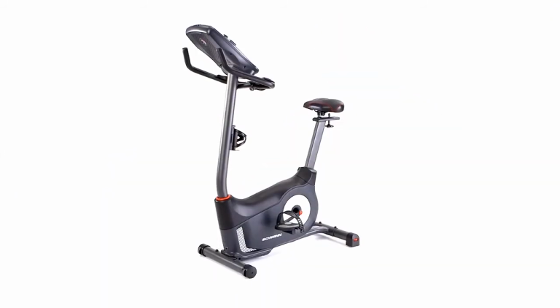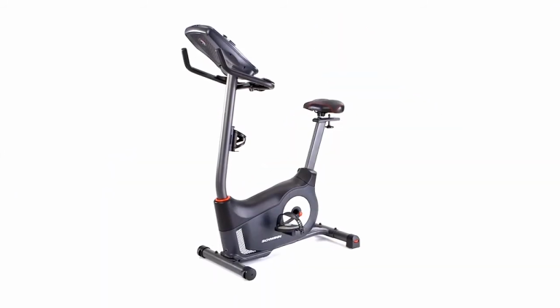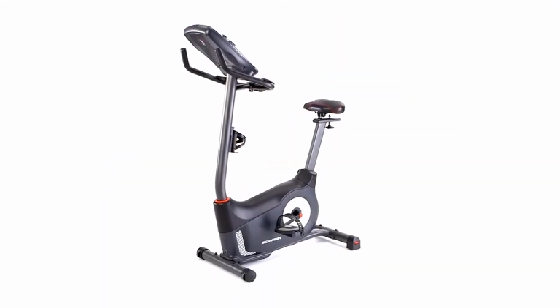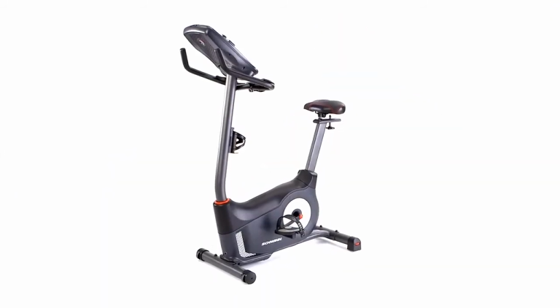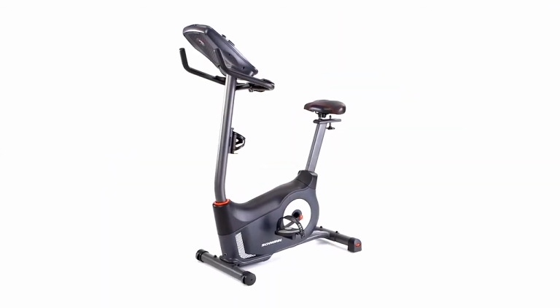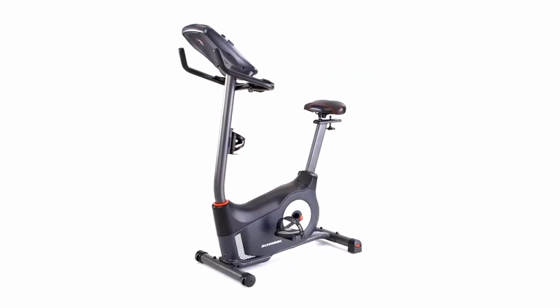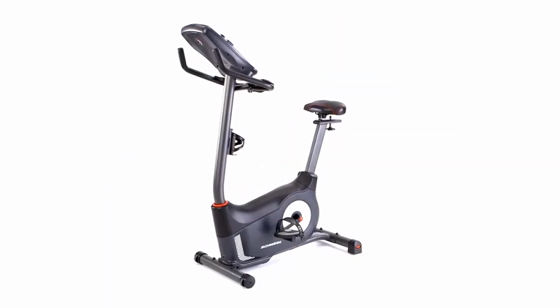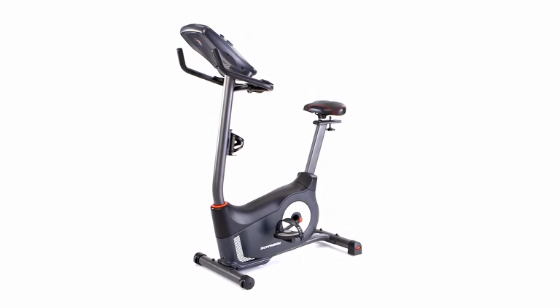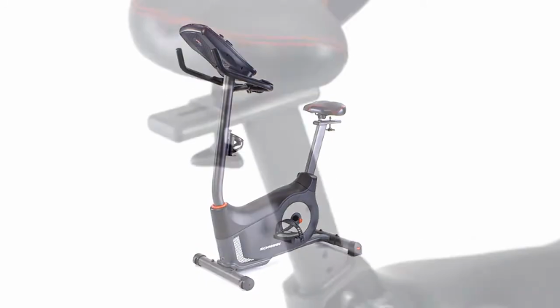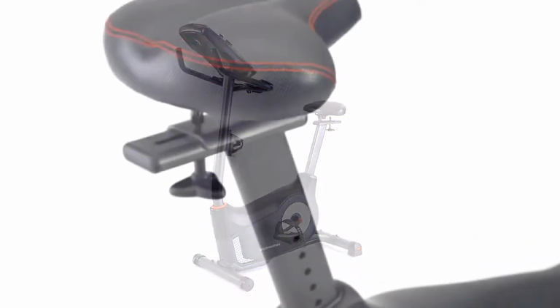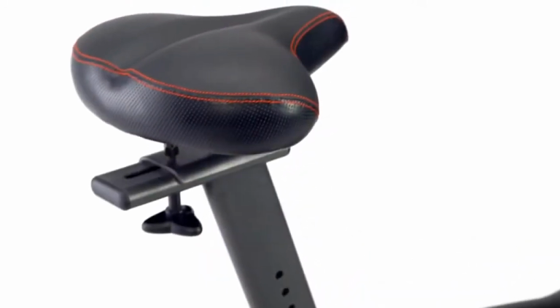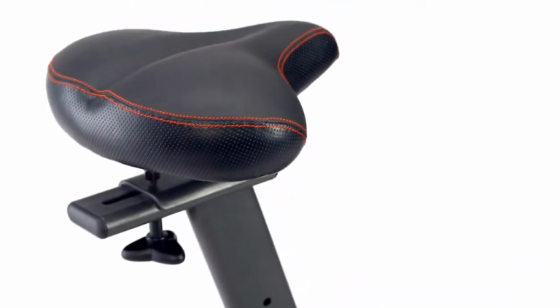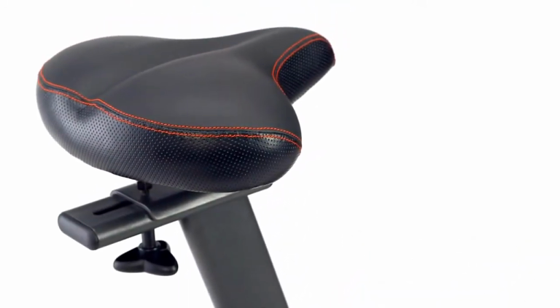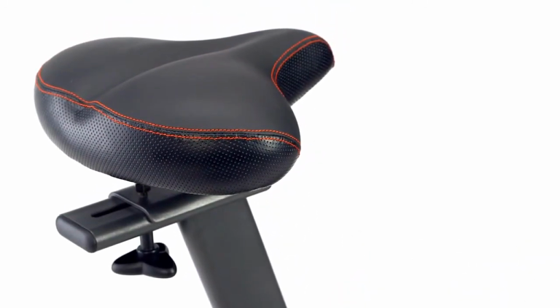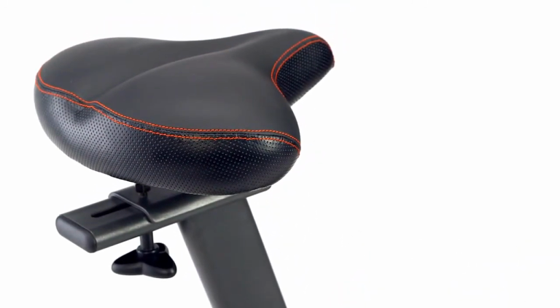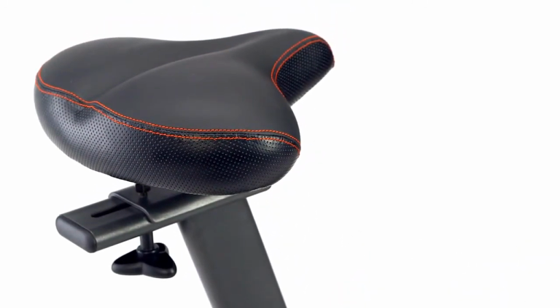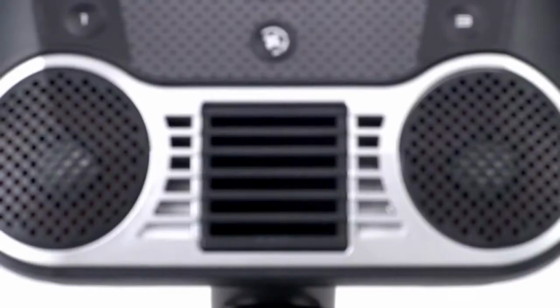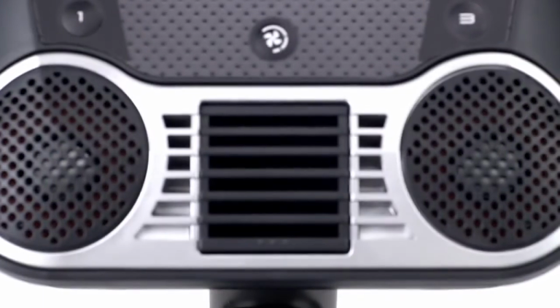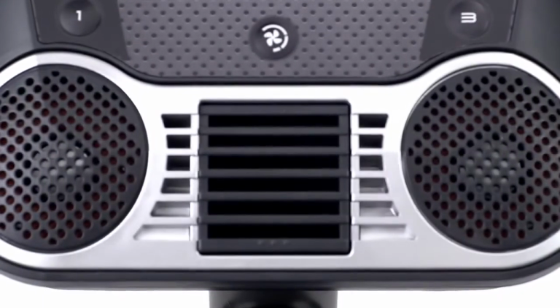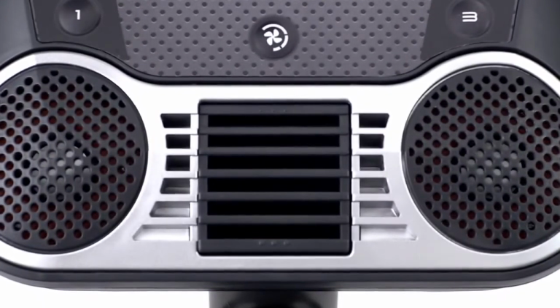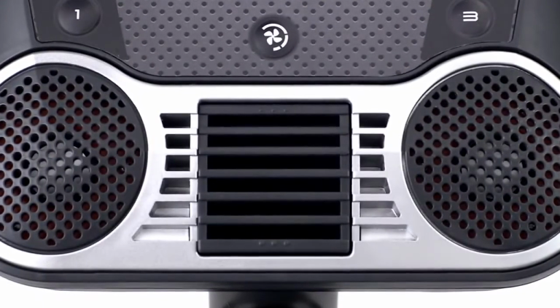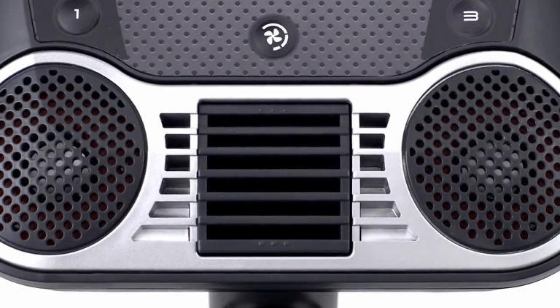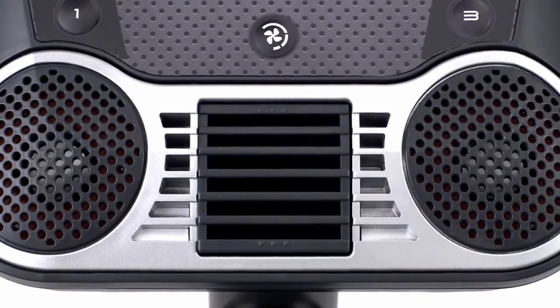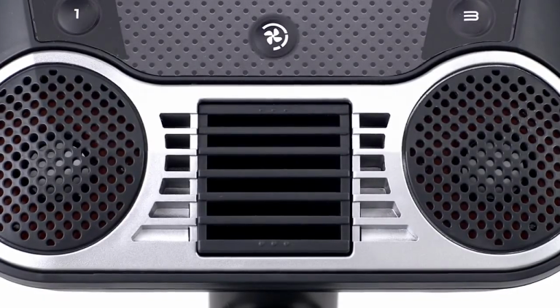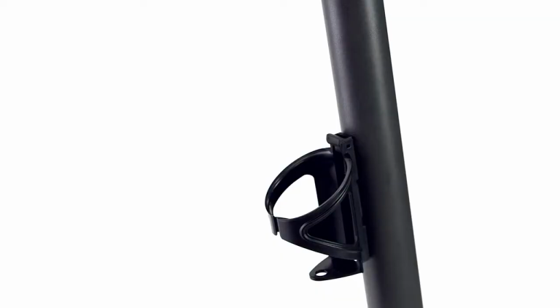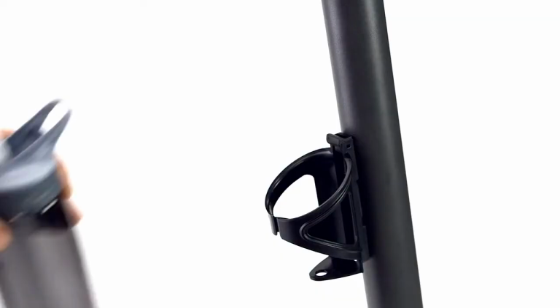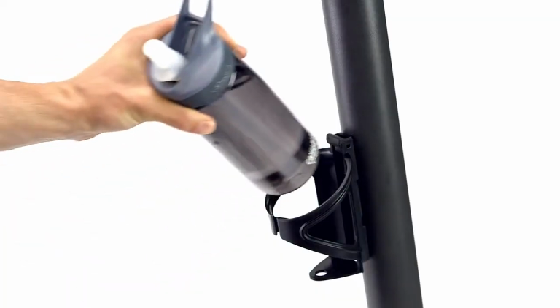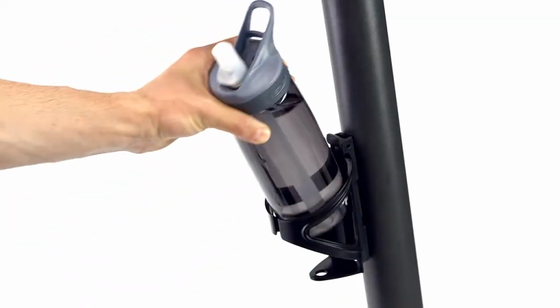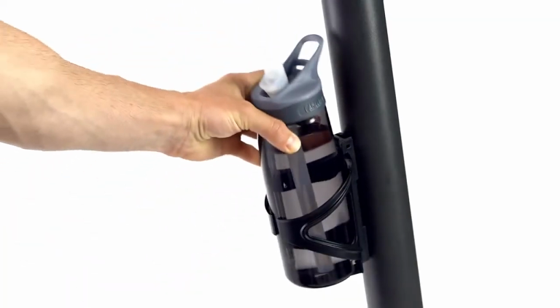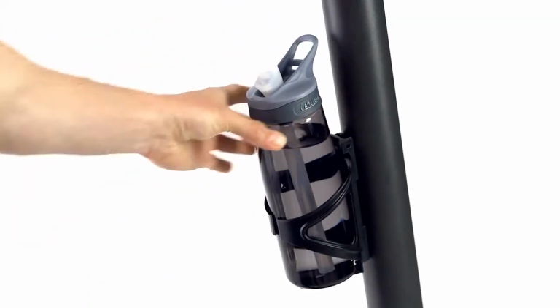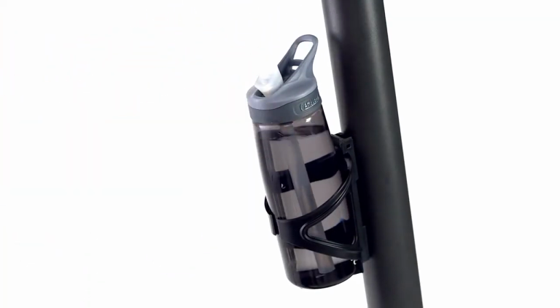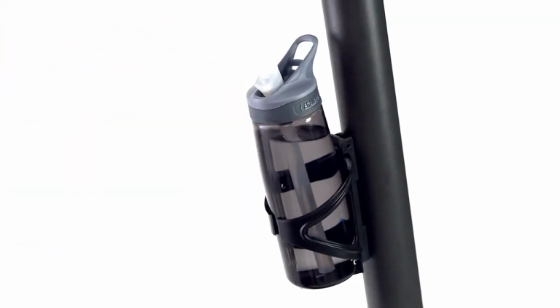And when it comes to comfort this bike has it all. A large contoured thick padded seat adjusts easily for any user, a three-speed fan keeps you cool during intense workouts, and an oversized water bottle holder fits virtually any water bottle.